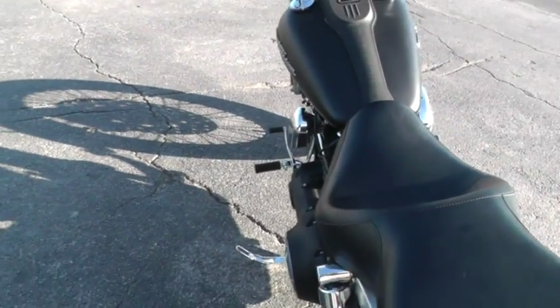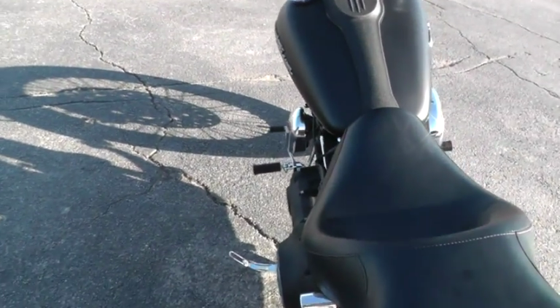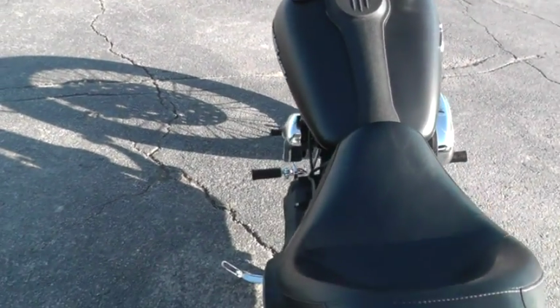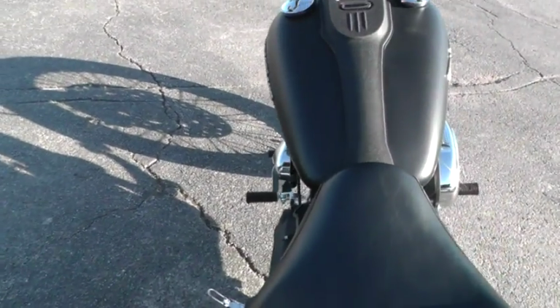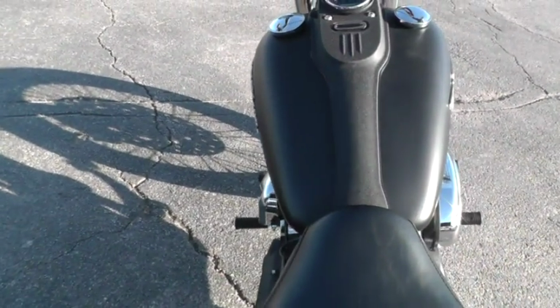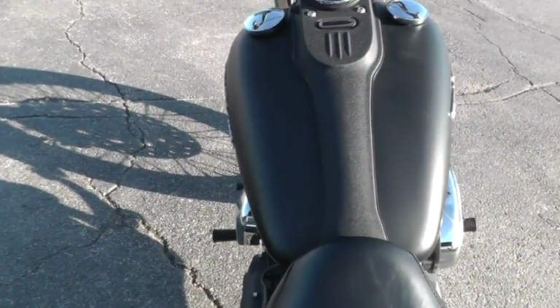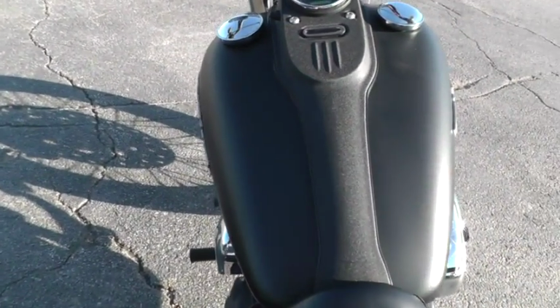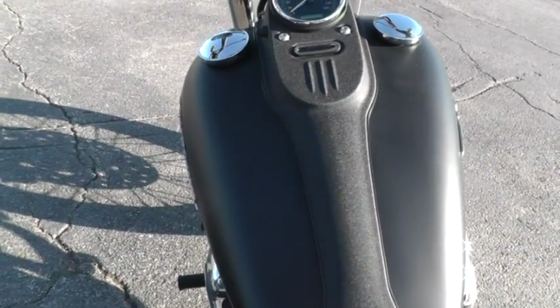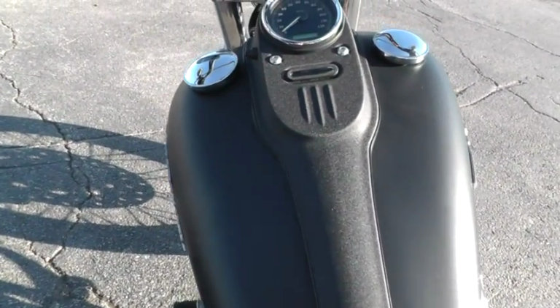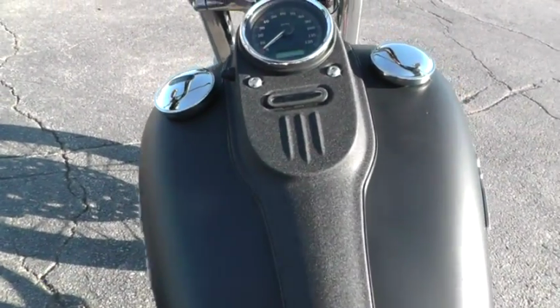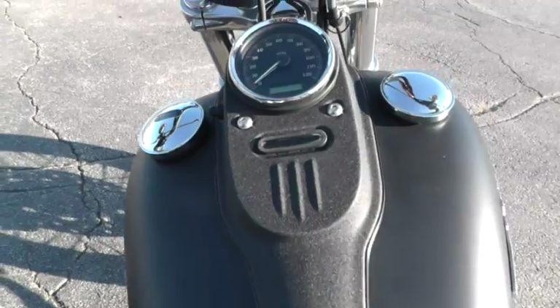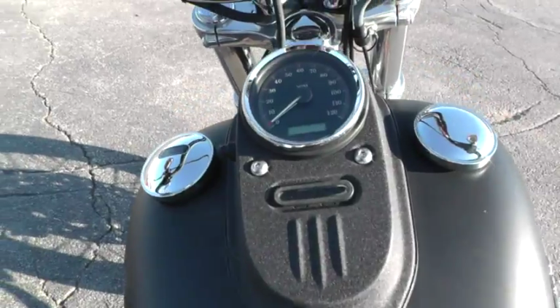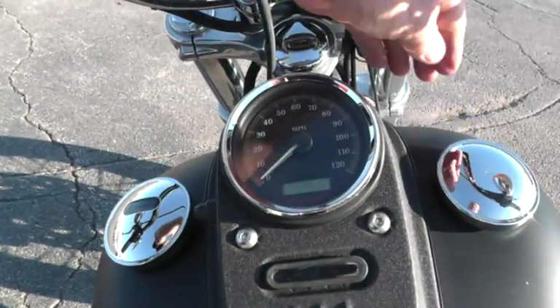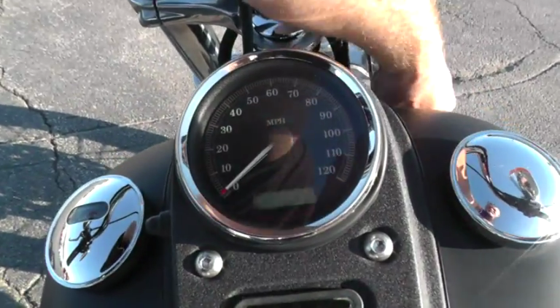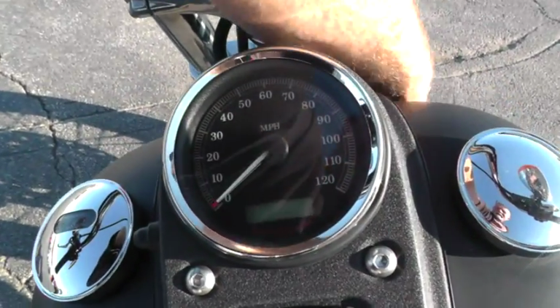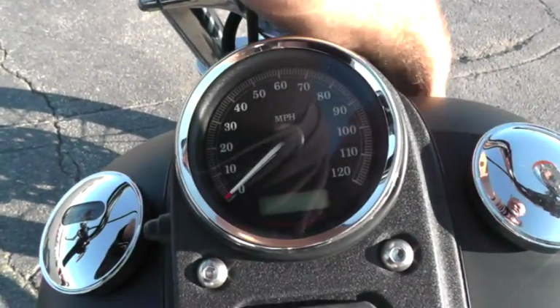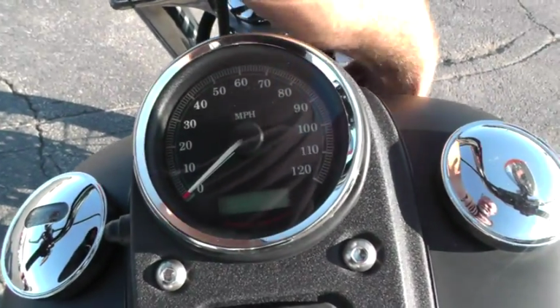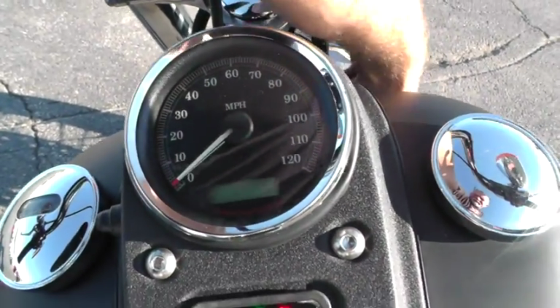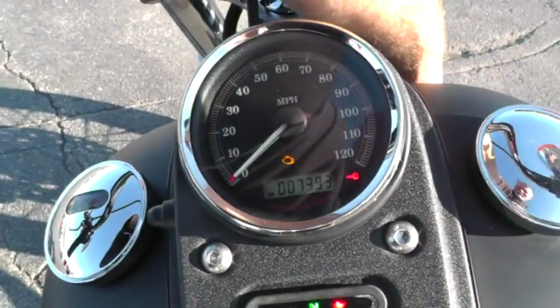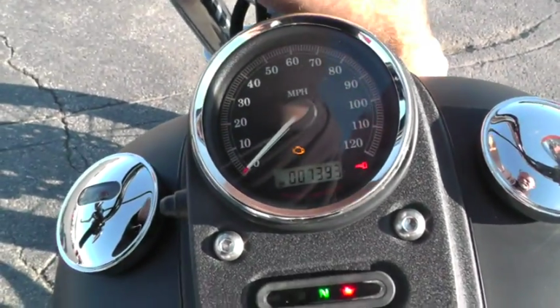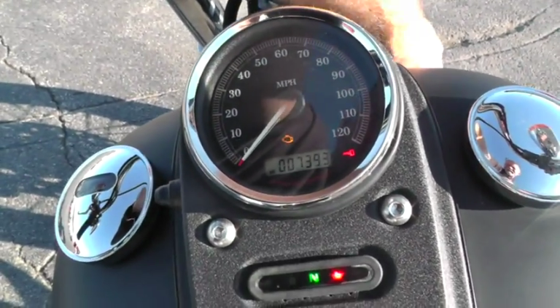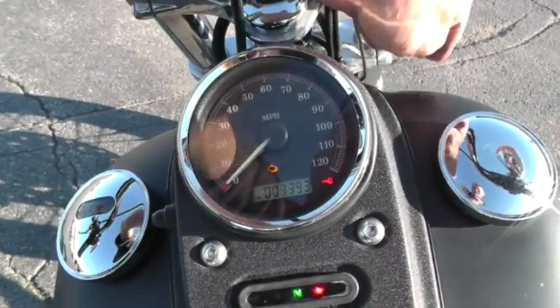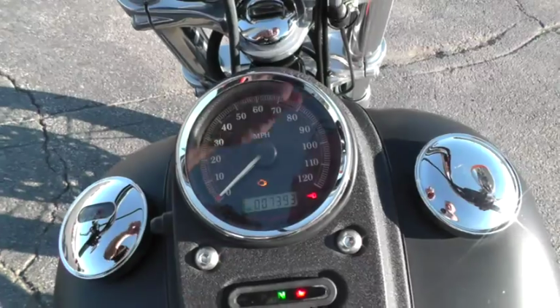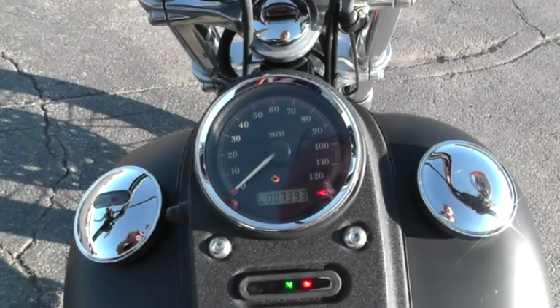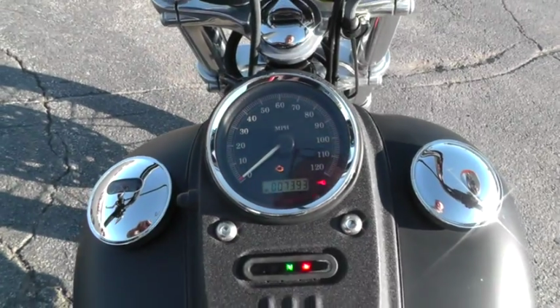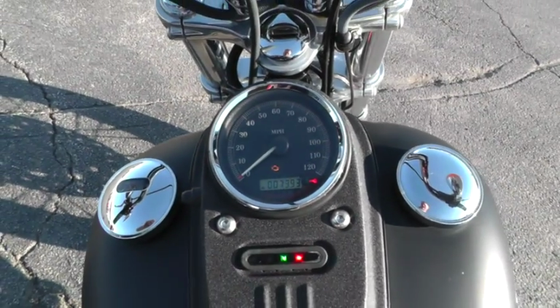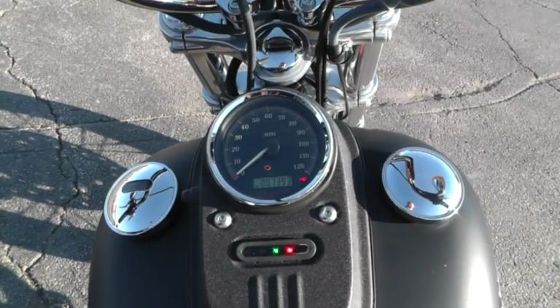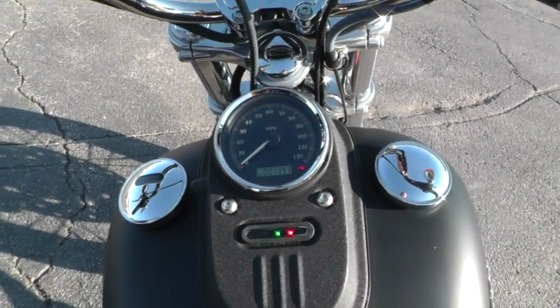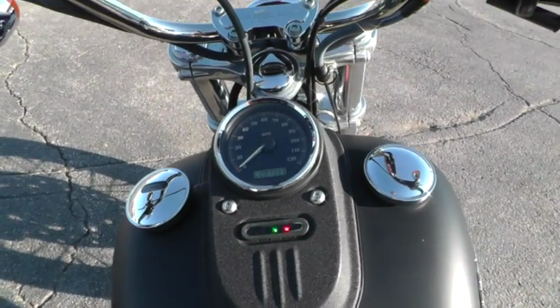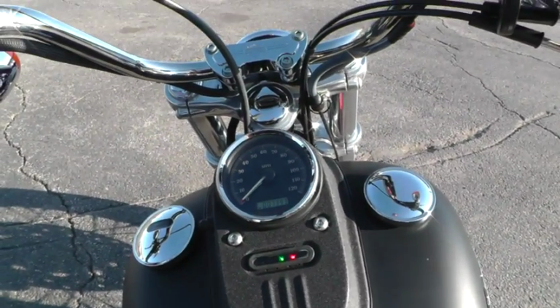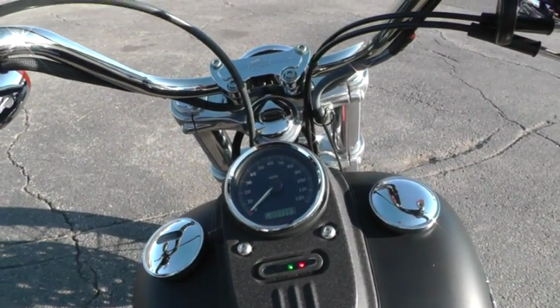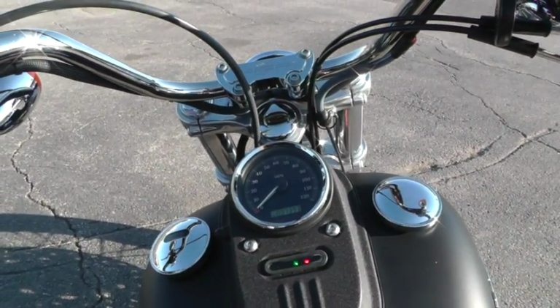It's got a pretty cool dash on it. The bike has only got 7,393 miles. It is a fuel injected bike.